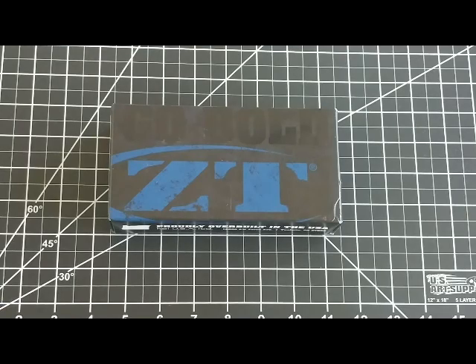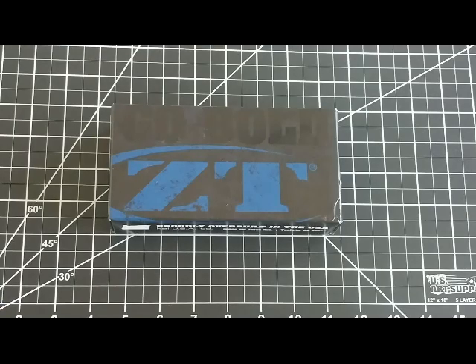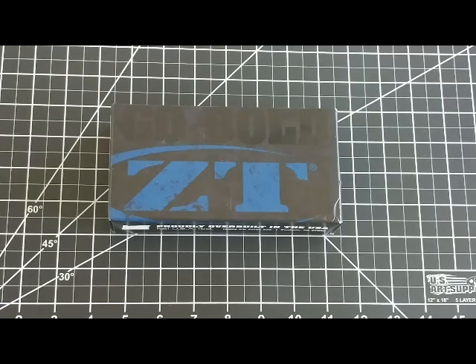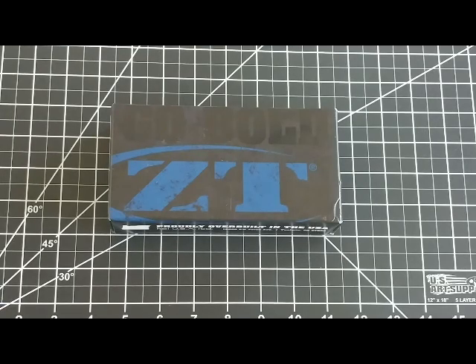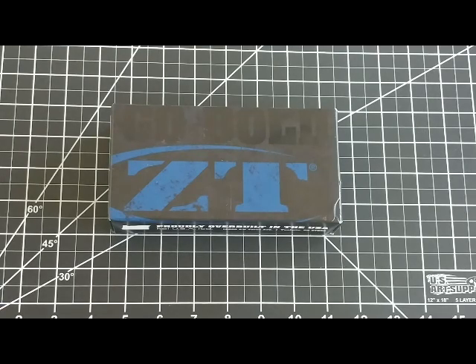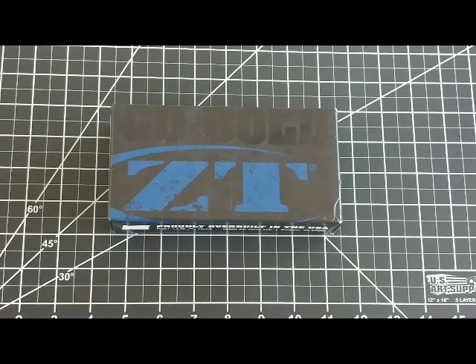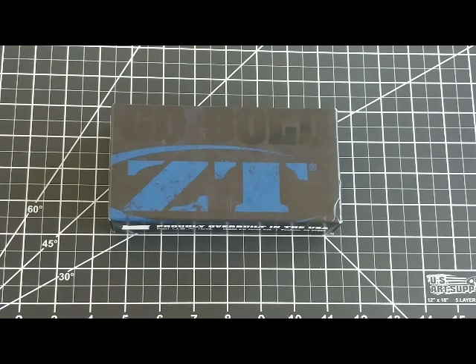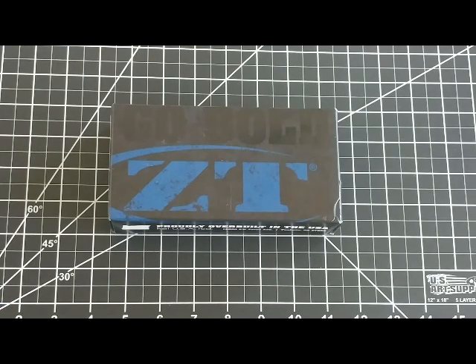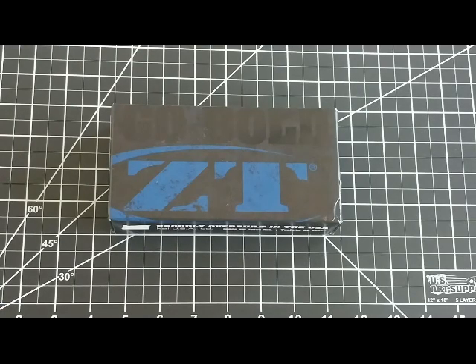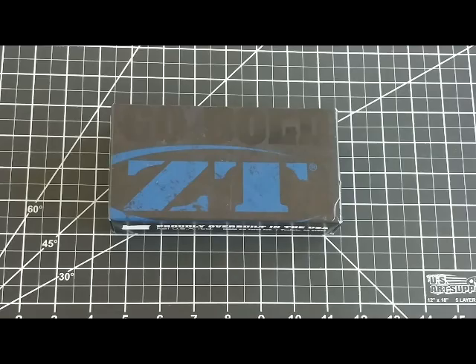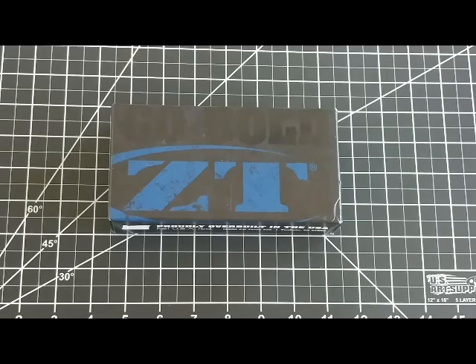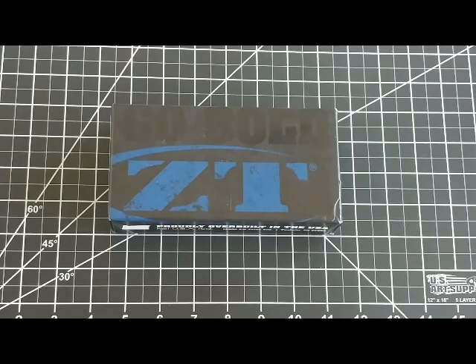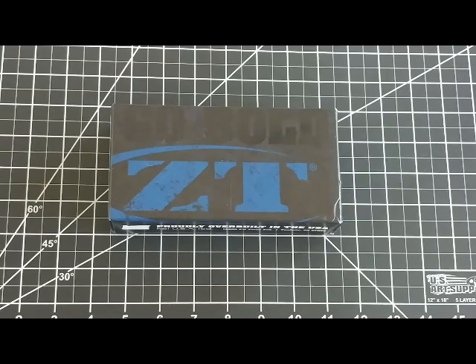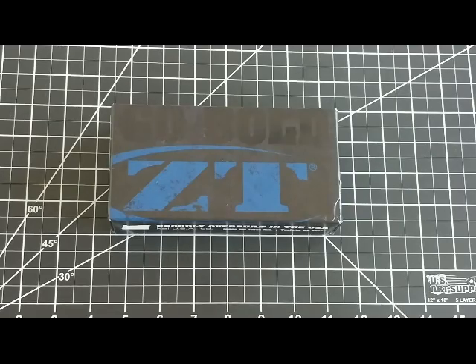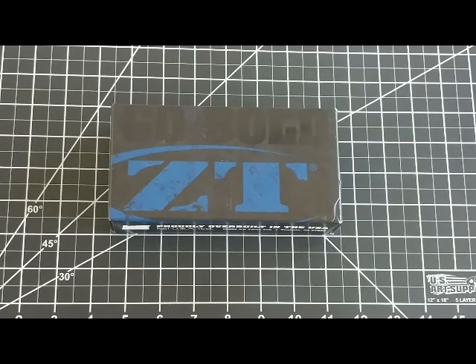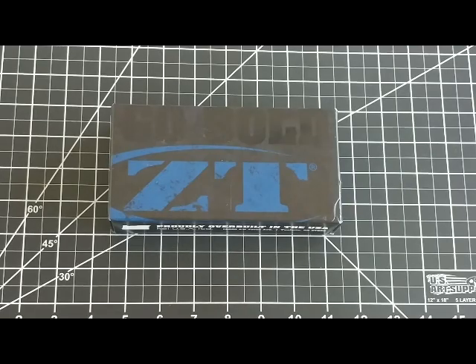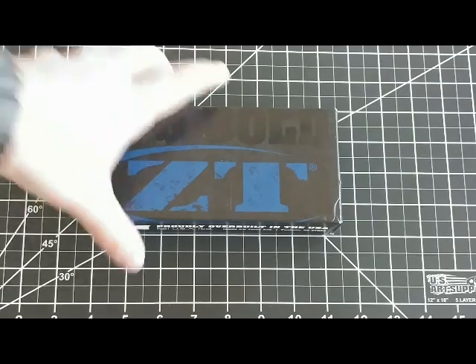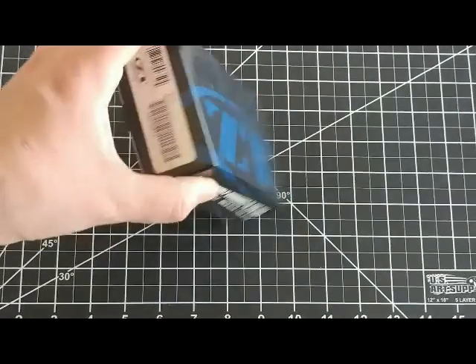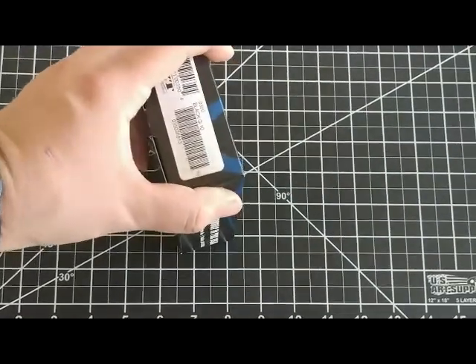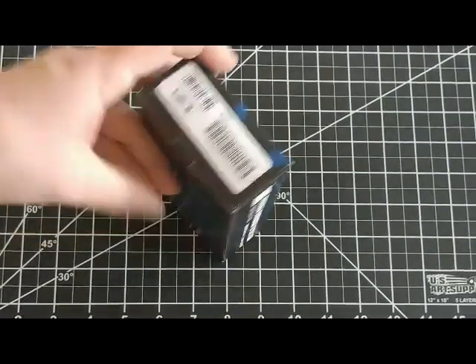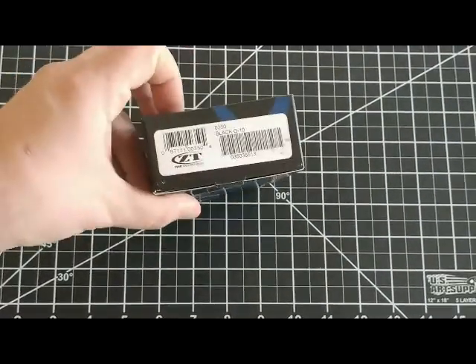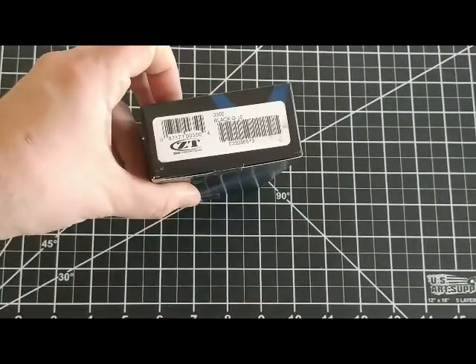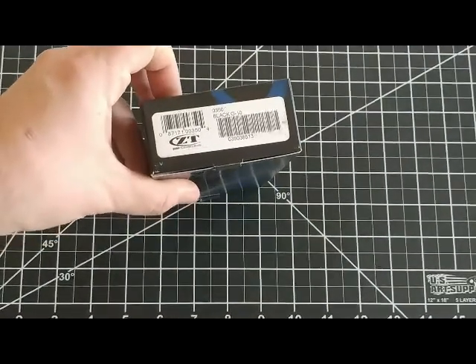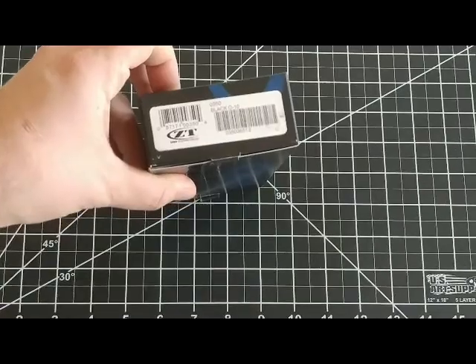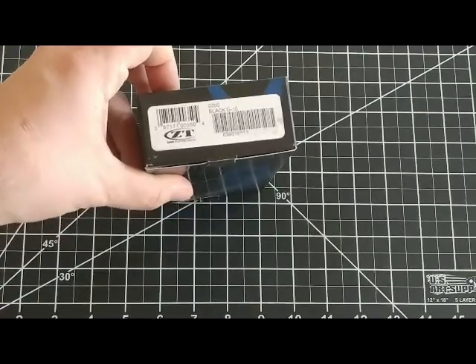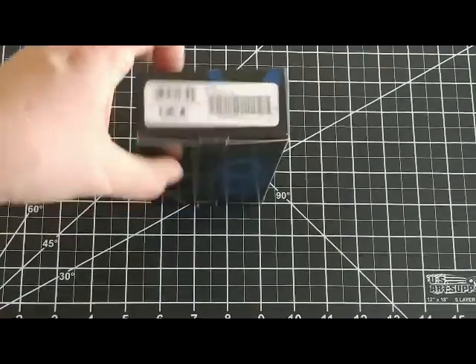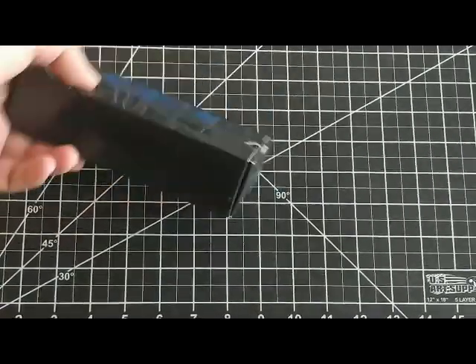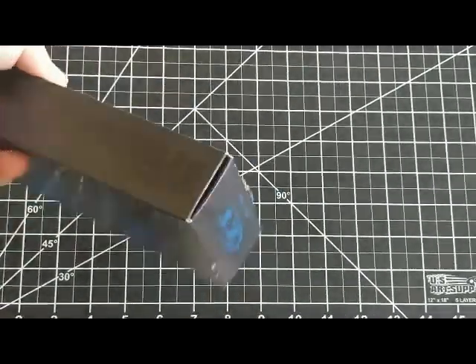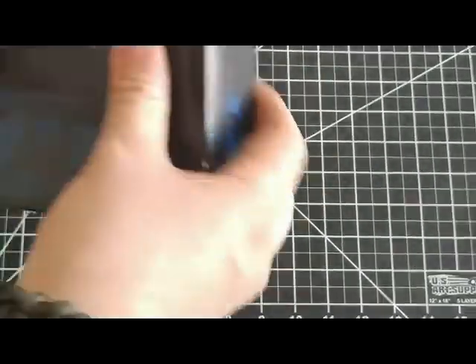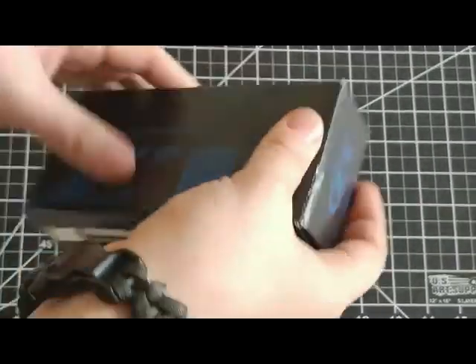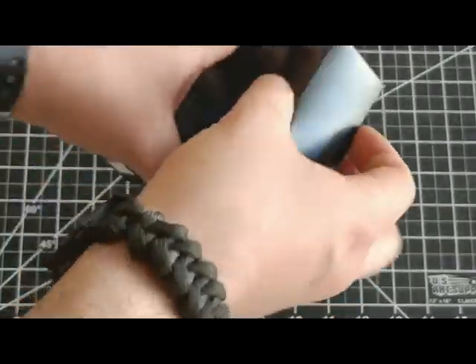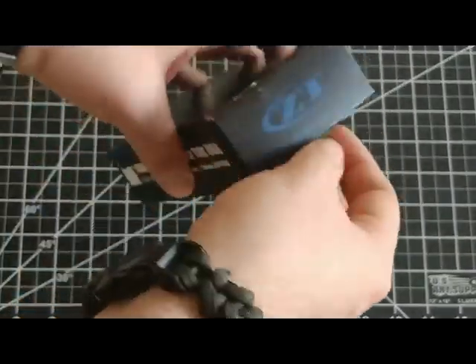Hi guys, Hardcore Hobbyist here. I'm going to do an unboxing video of the ZT0350. This is my first ZT knife so I'm actually pretty excited about this. So let's dig into the box here.